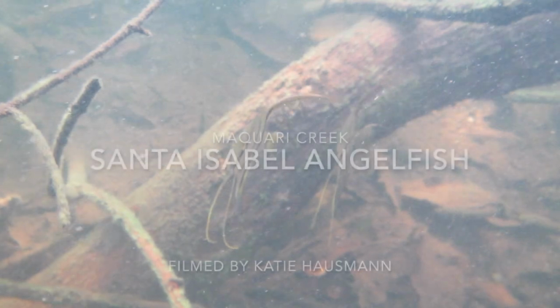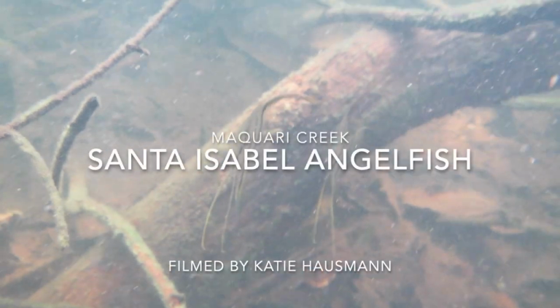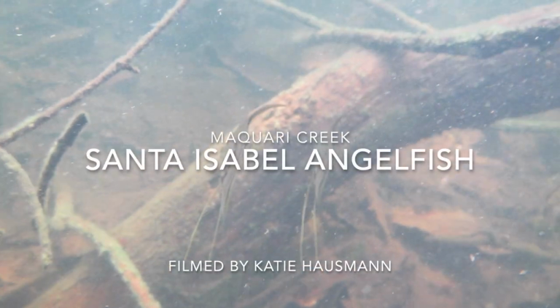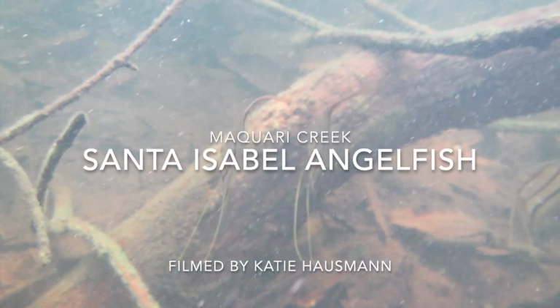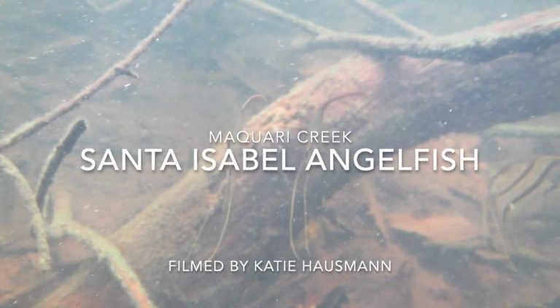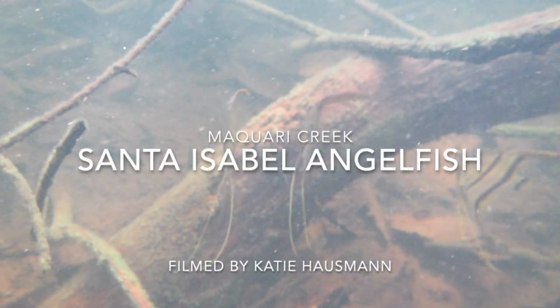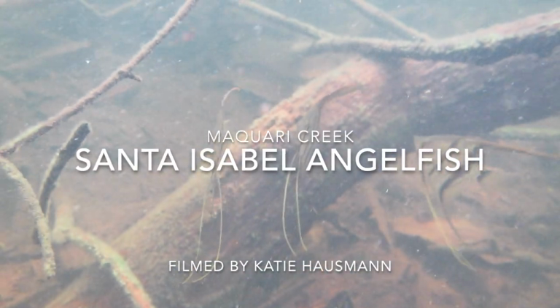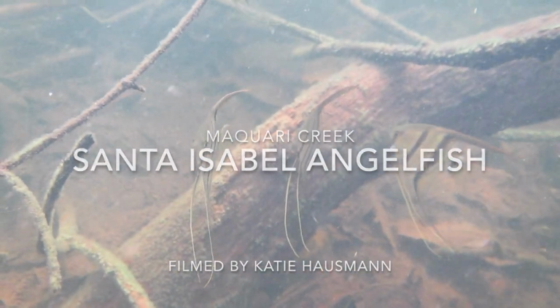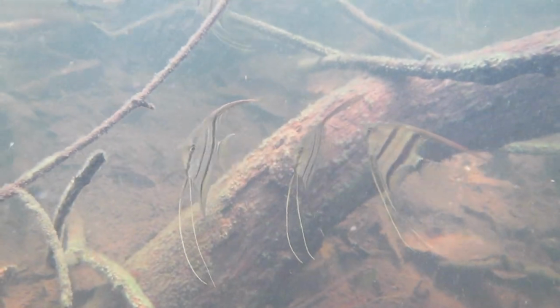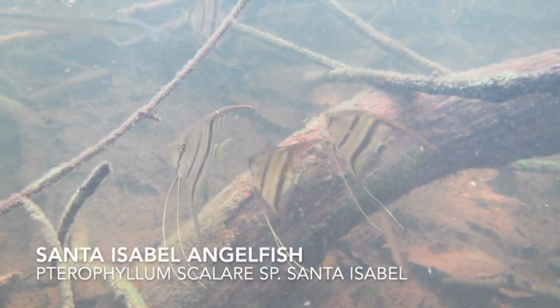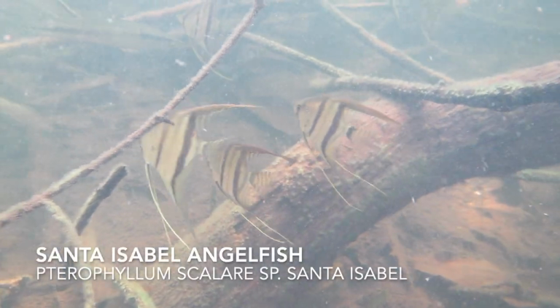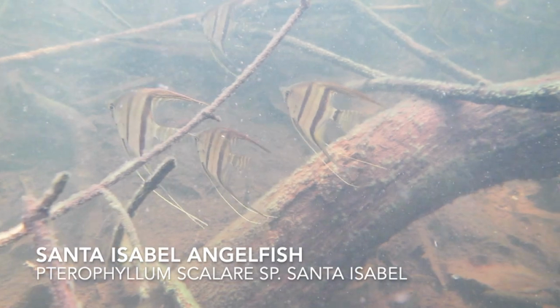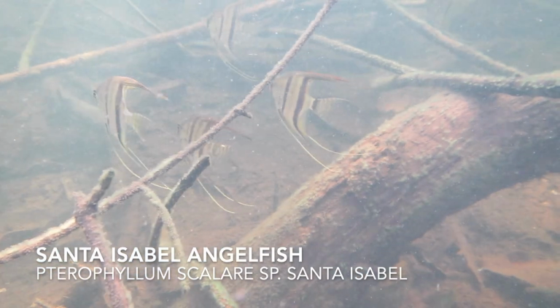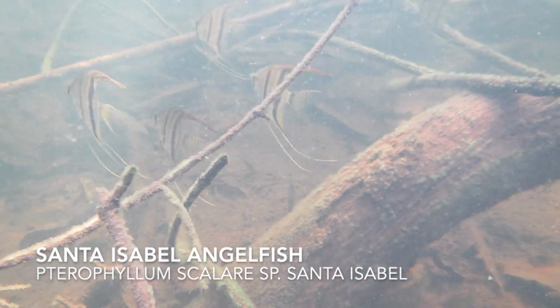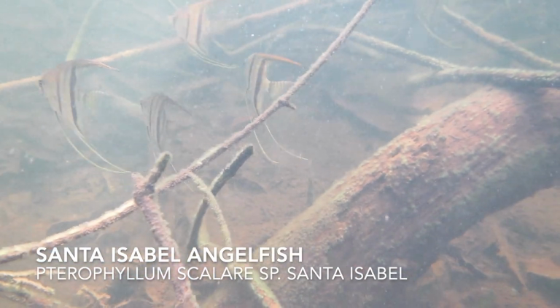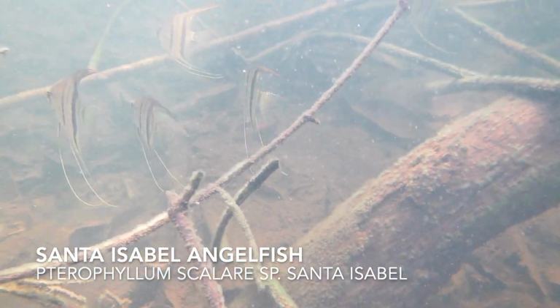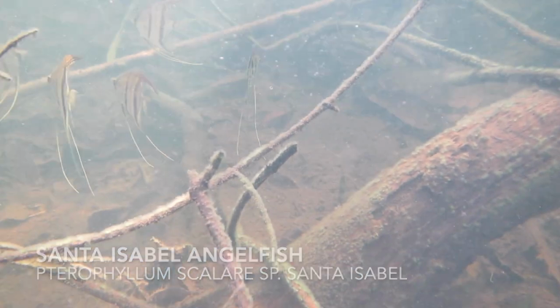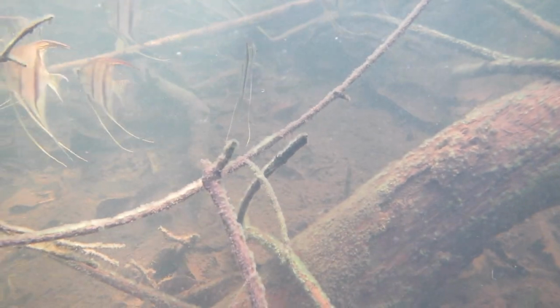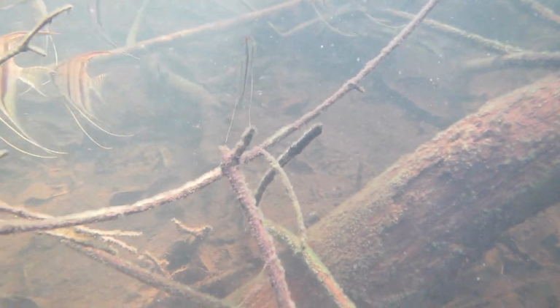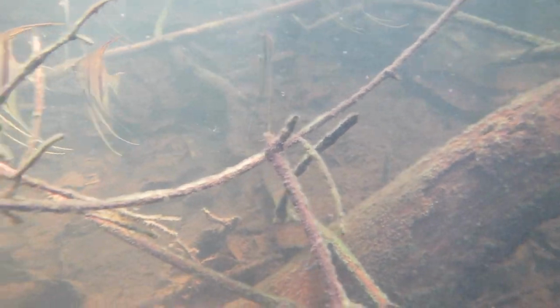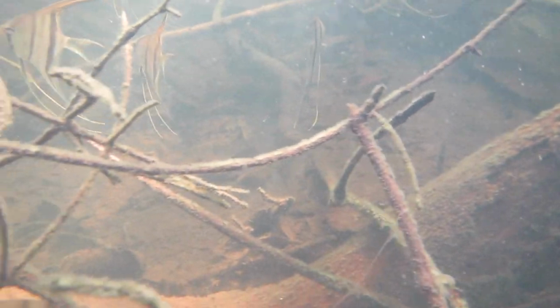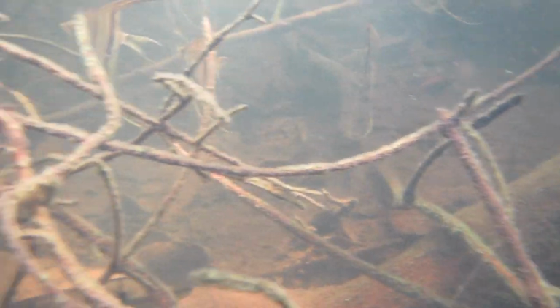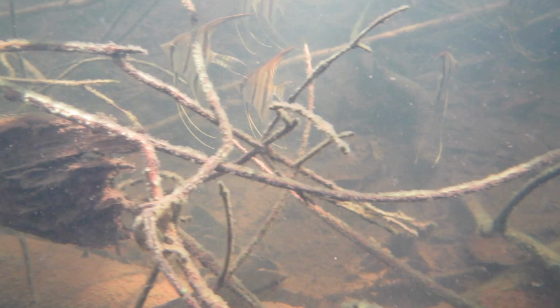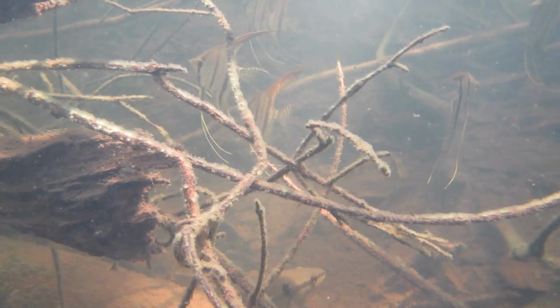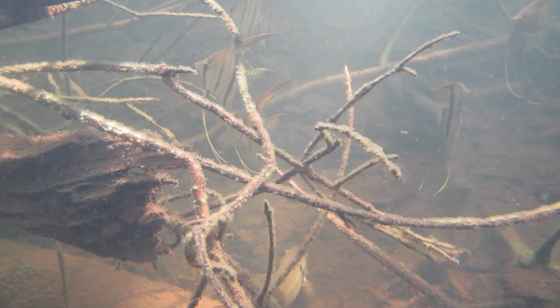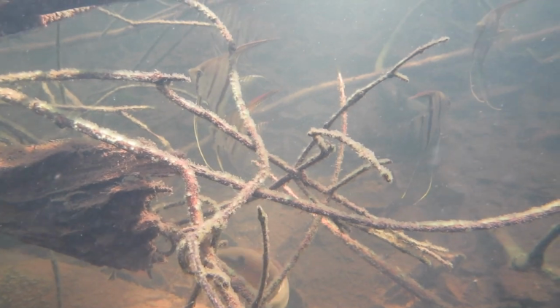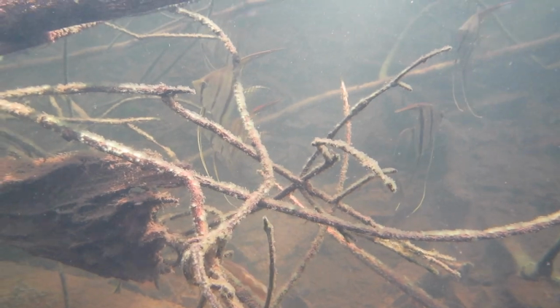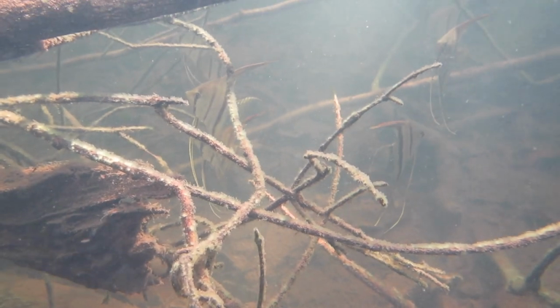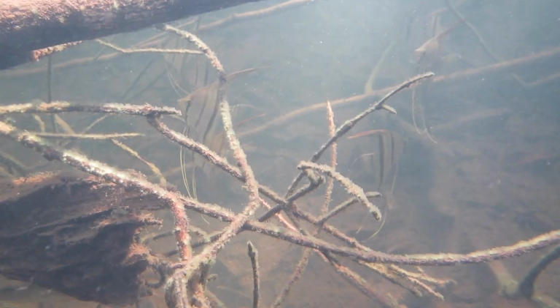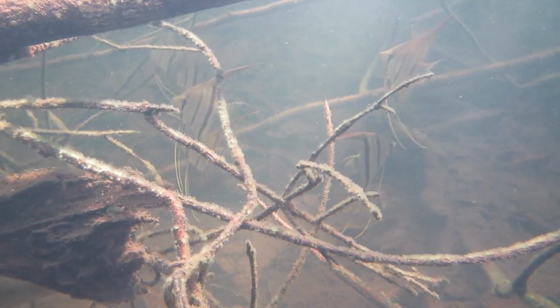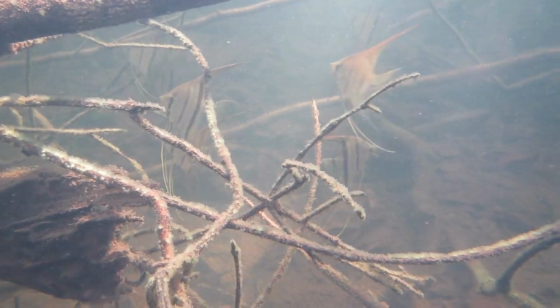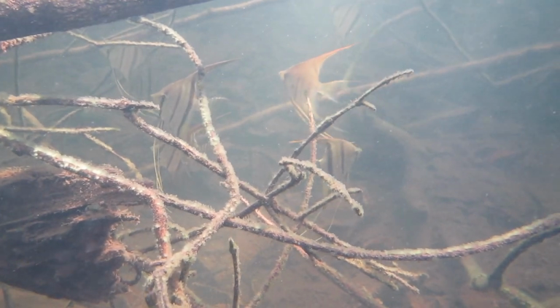Let's take a look at the angelfish of Macquarie Creek, filmed by Katie Hausman. These are Santa Isabel angelfish. They're a subtype of Scolari angel that are characterized by an abnormally large size, which is hard to appreciate here, but you'd have a hard time fitting these ones on a dinner plate without the fins hanging off.